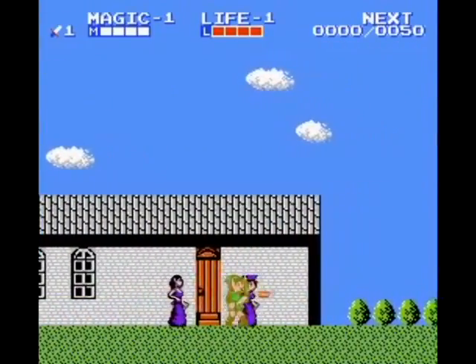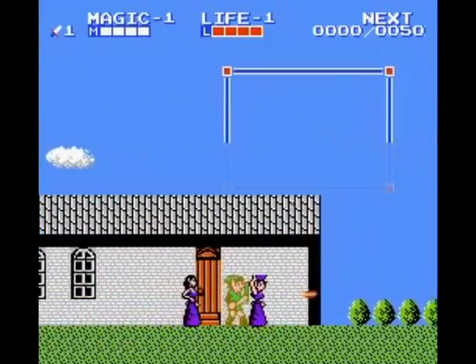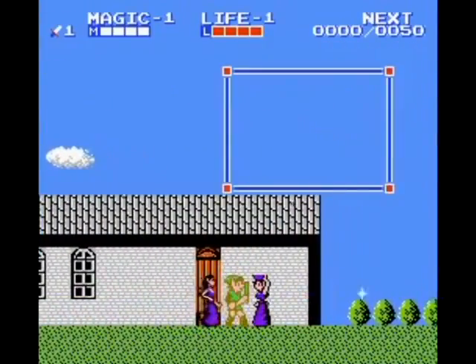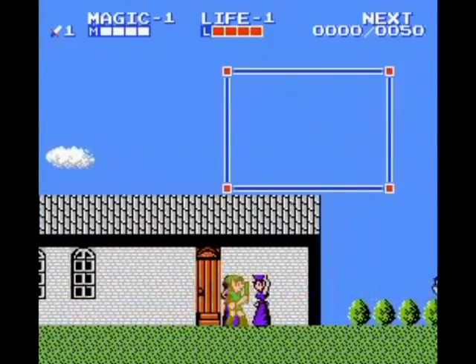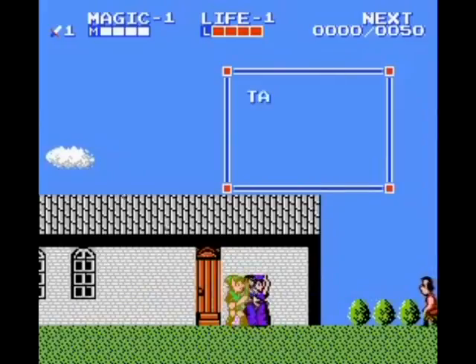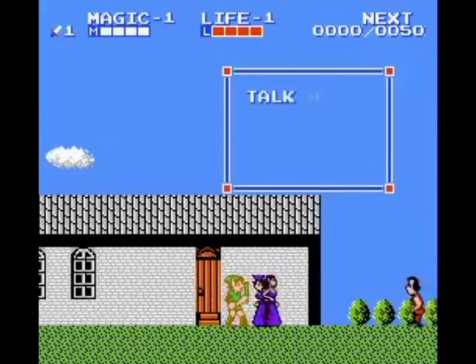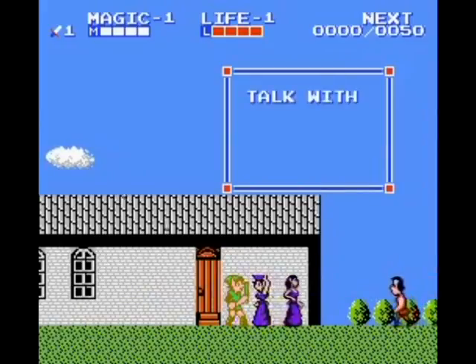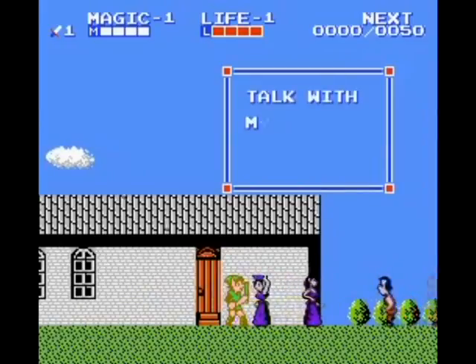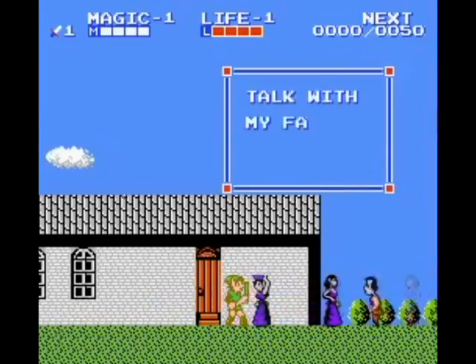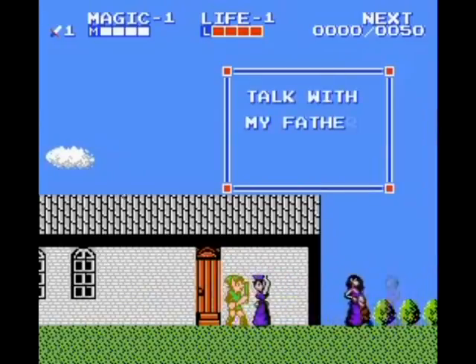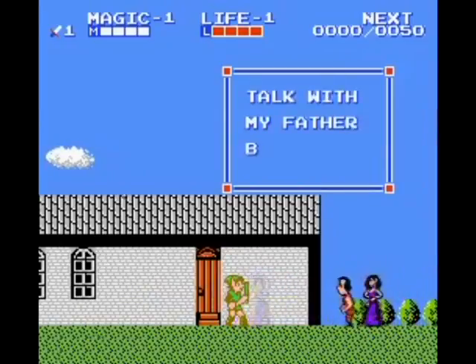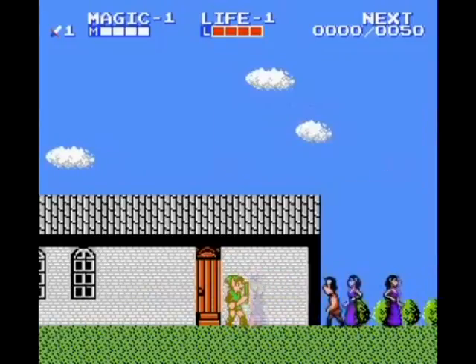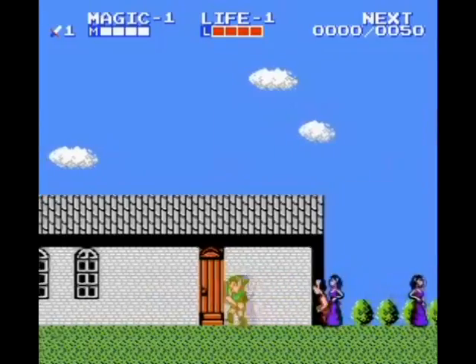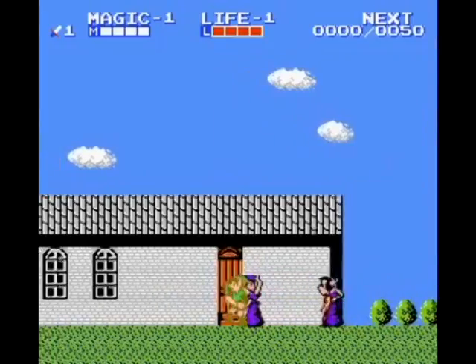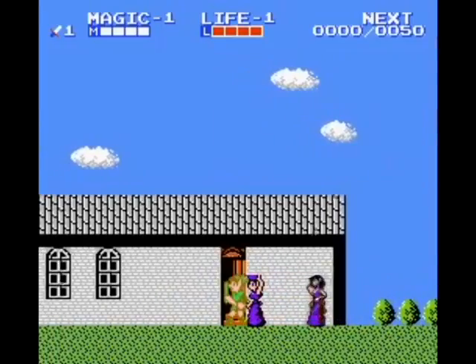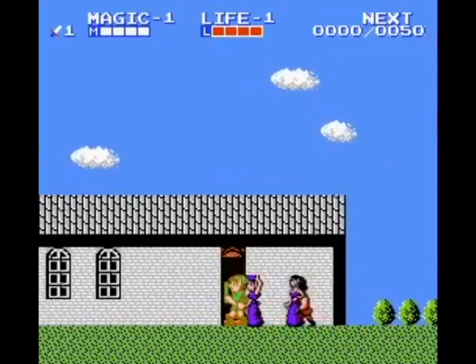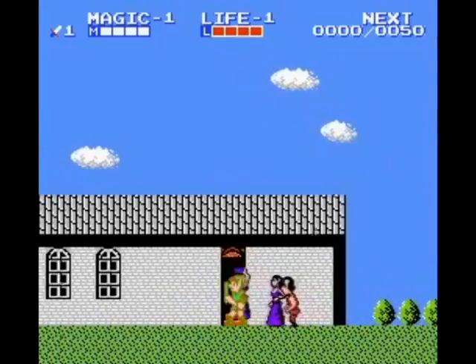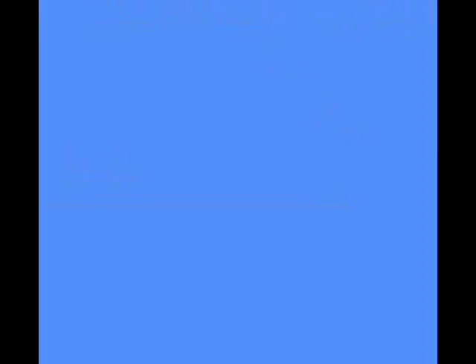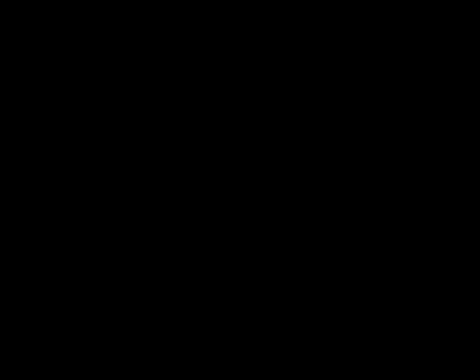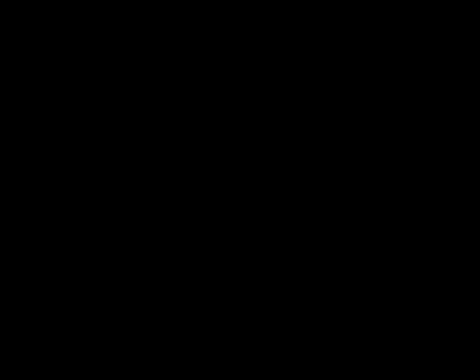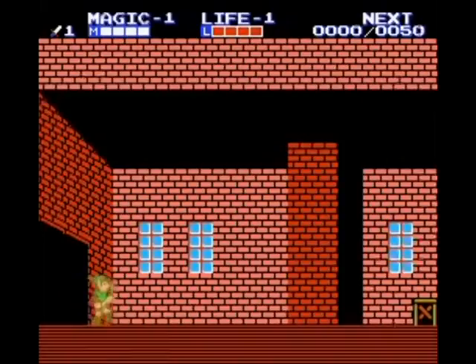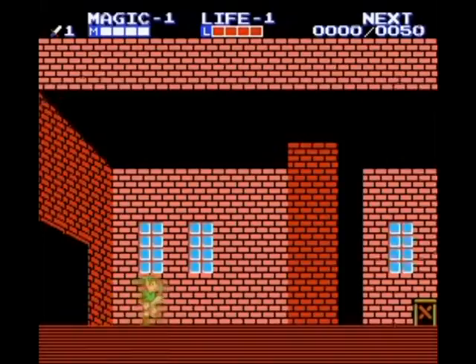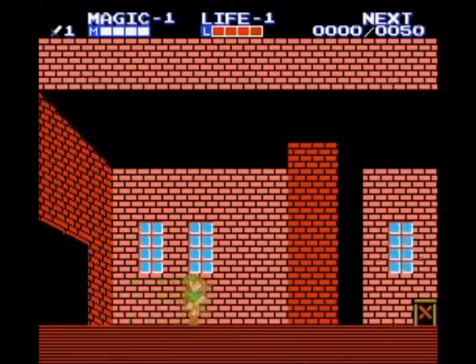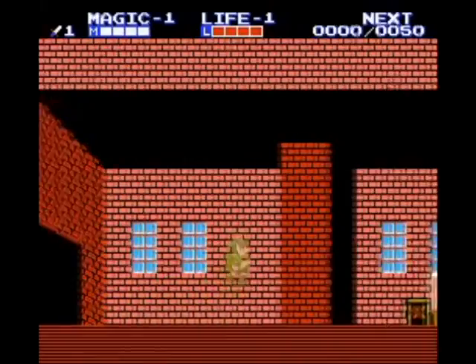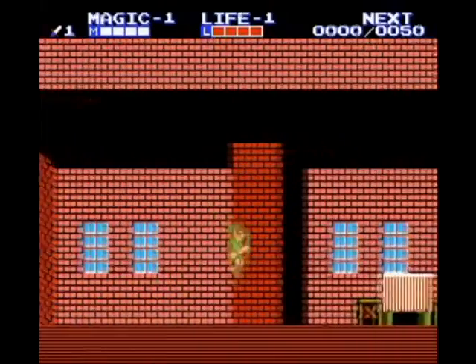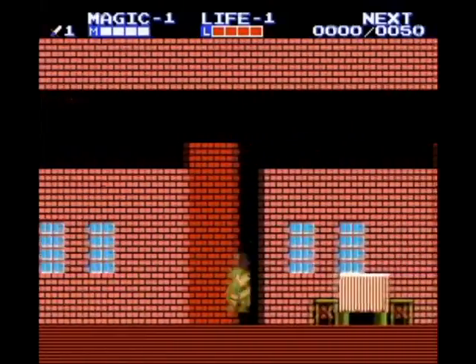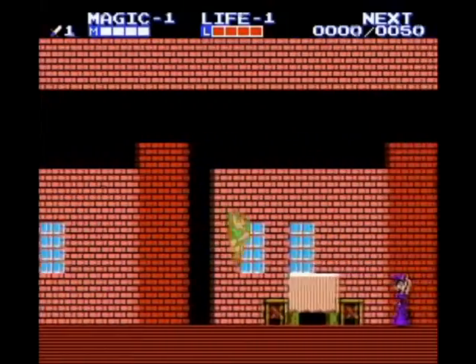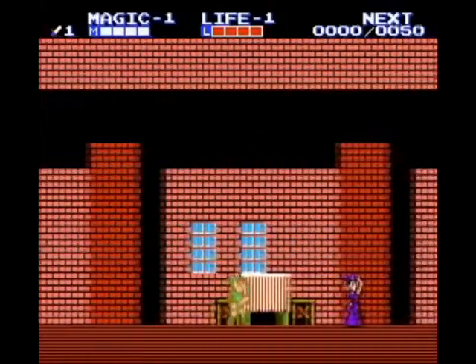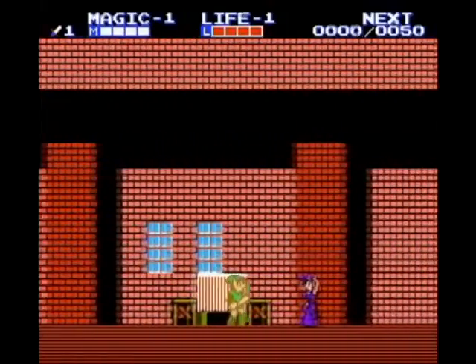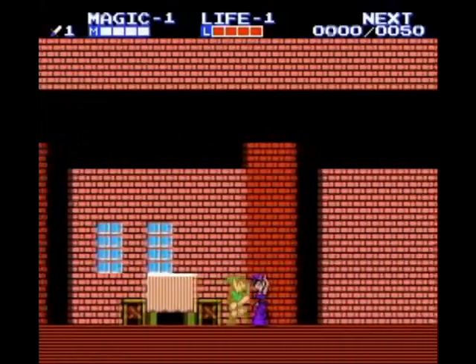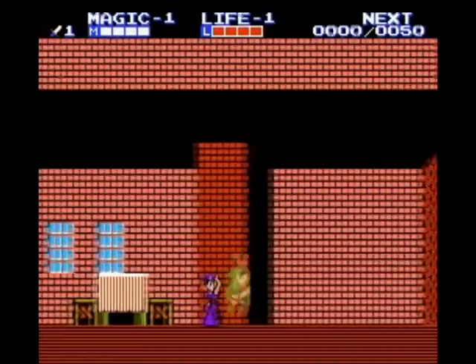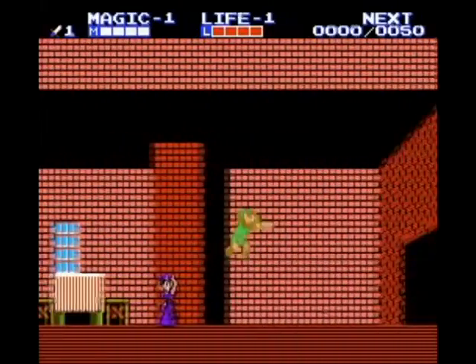Additionally, the hammer found in the same place as the original game could be a usable weapon. Its main feature being that it can break through enemy shields, but it is slower than the sword and leaves Link without his own shield.